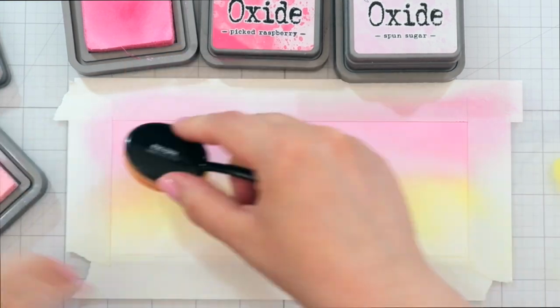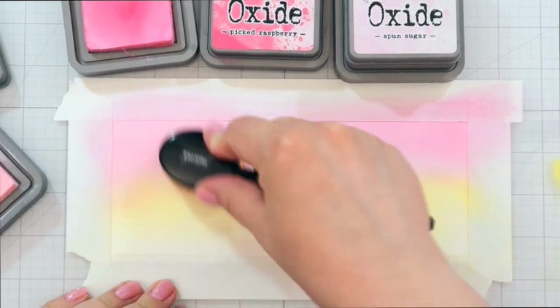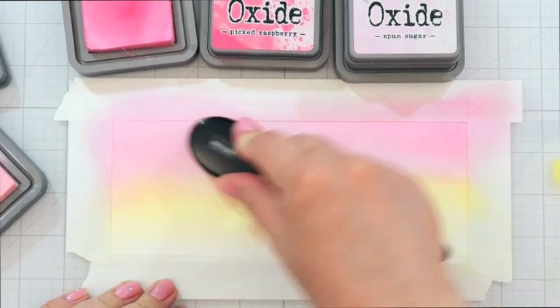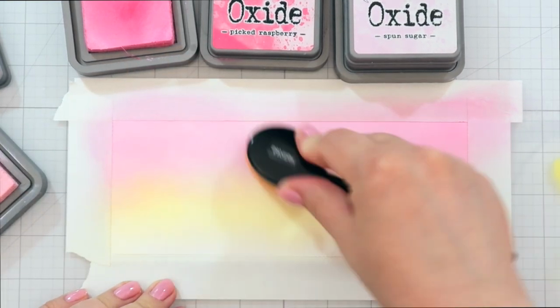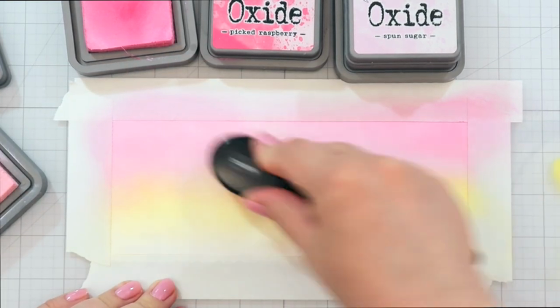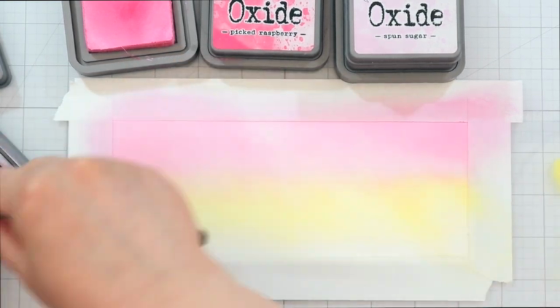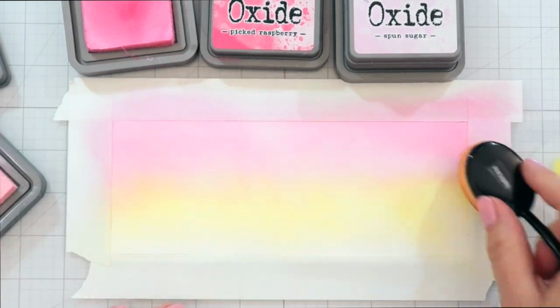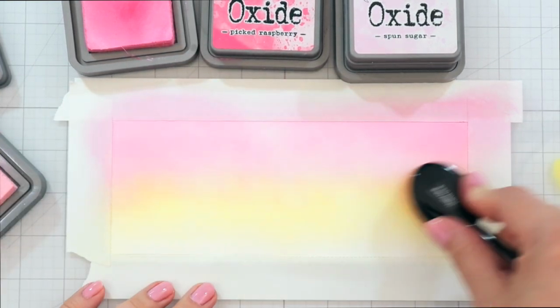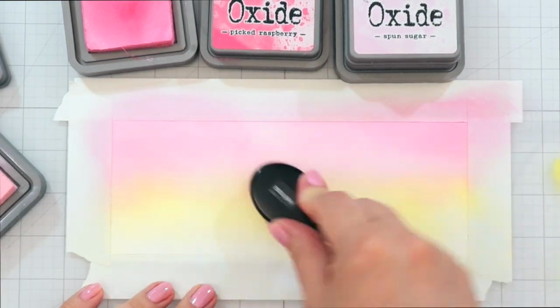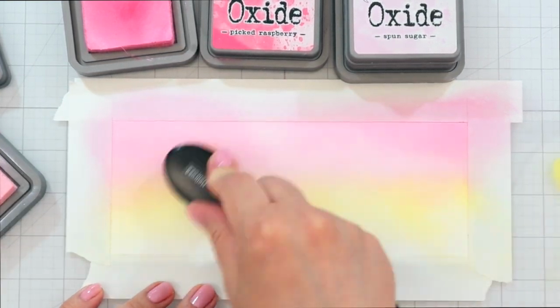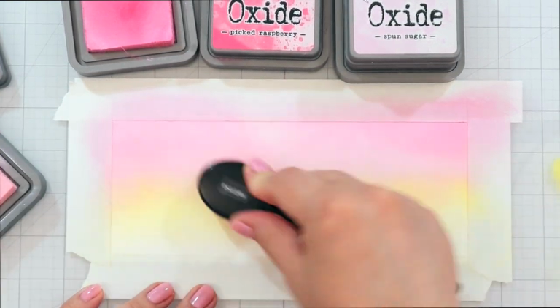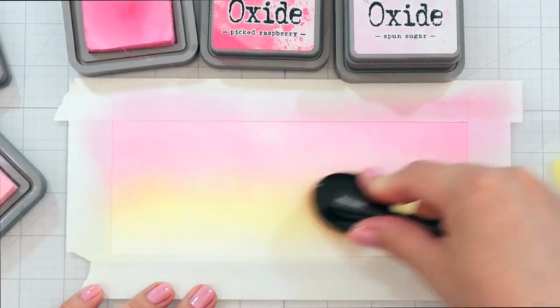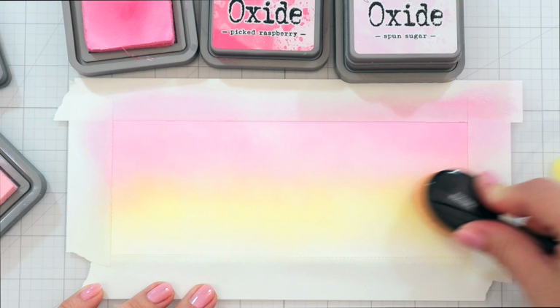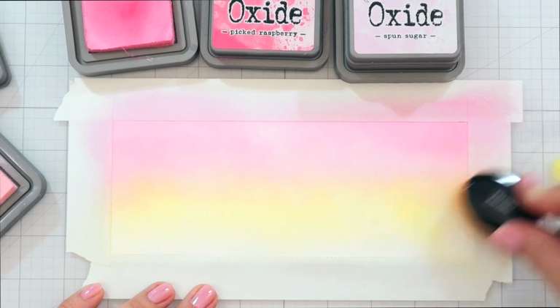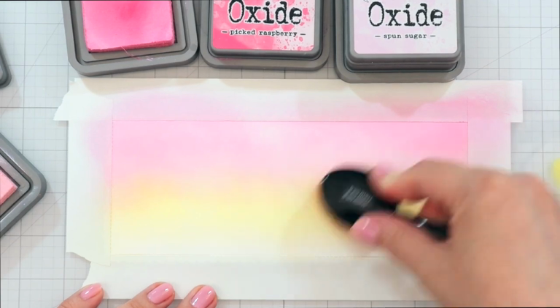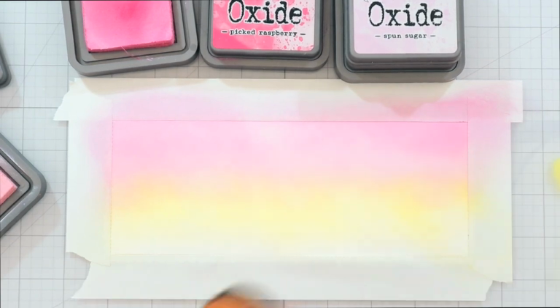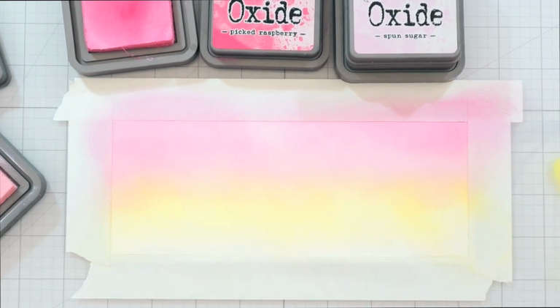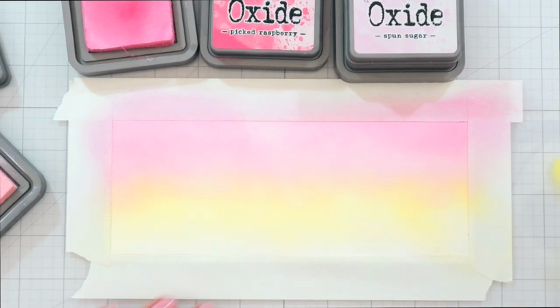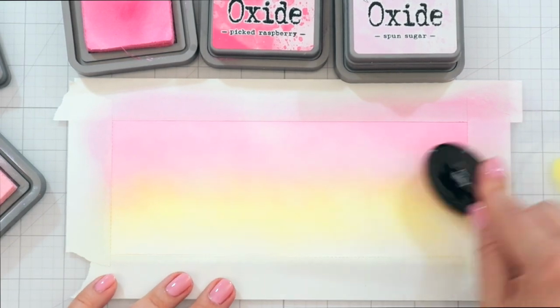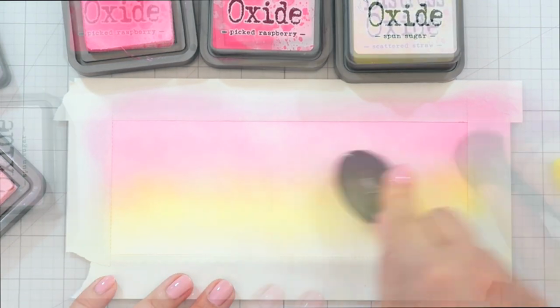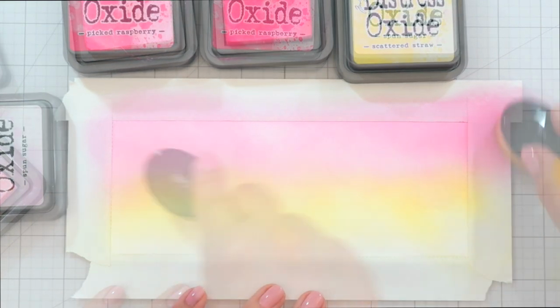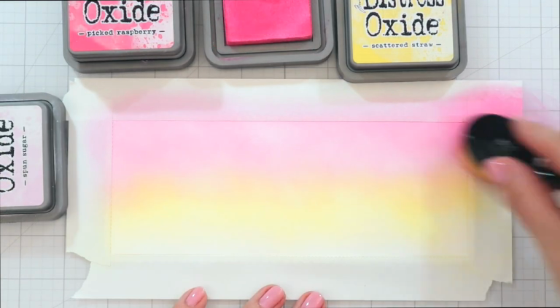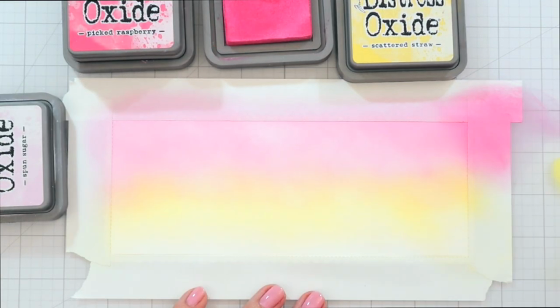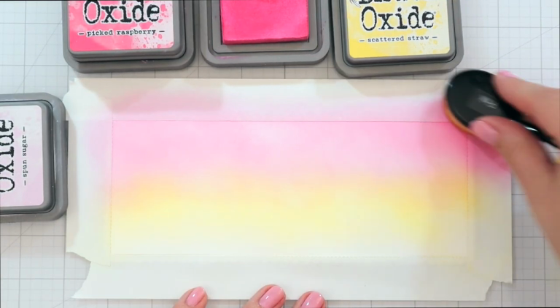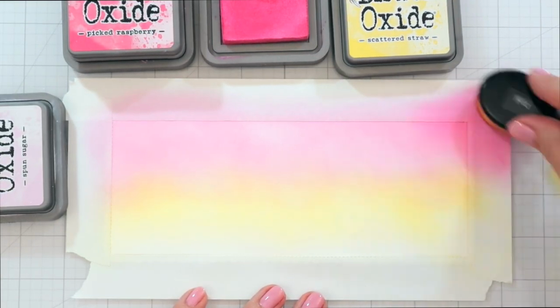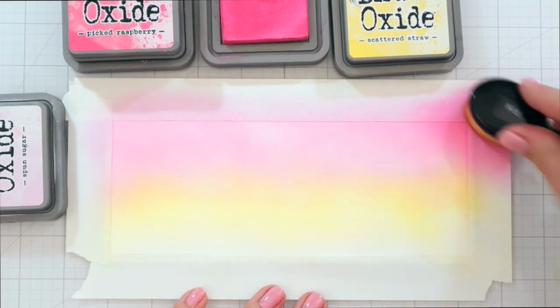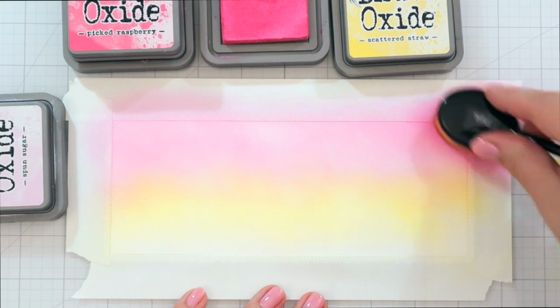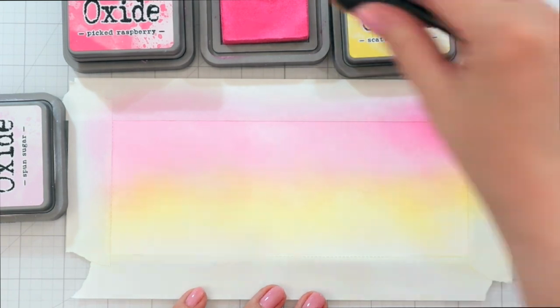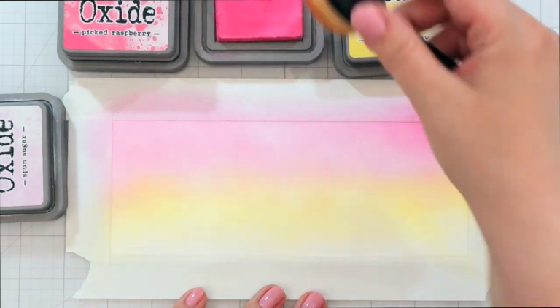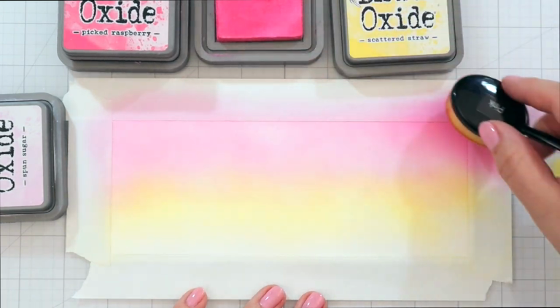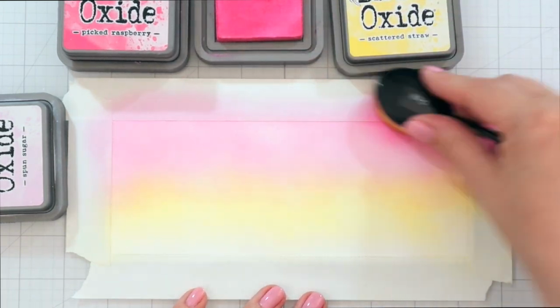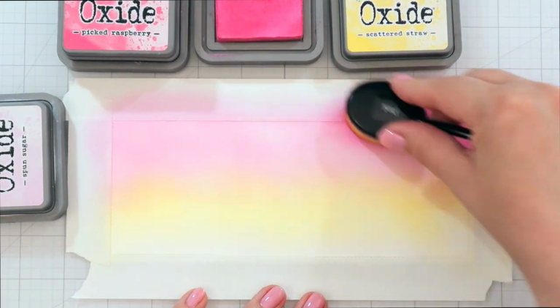And I'm ink blending the background with oxides. I'm using Scattered Straw for the yellow. Then the transition is Spun Sugar, then Kitsch Flamingo, and finally my brightest pink, the Picked Raspberry.